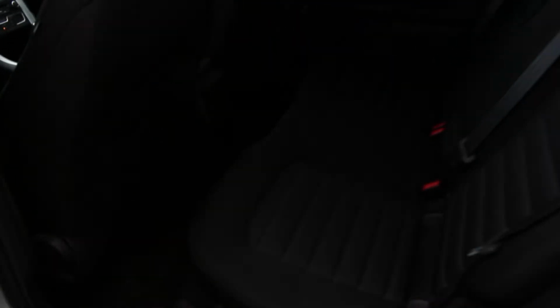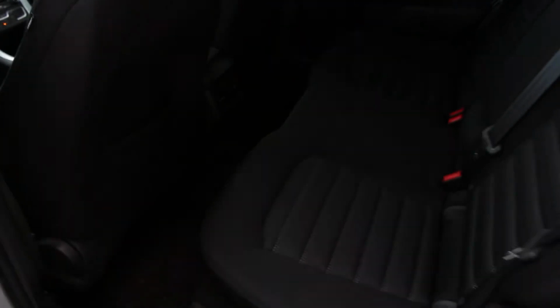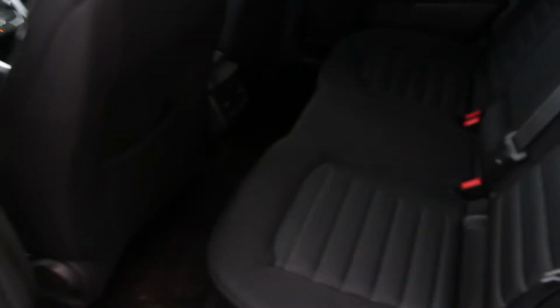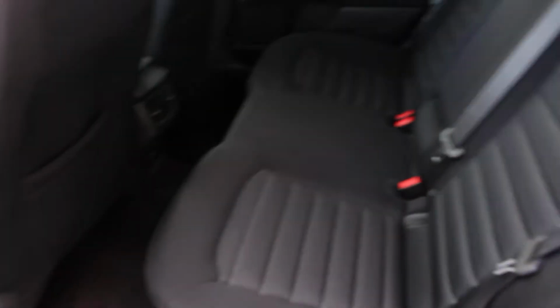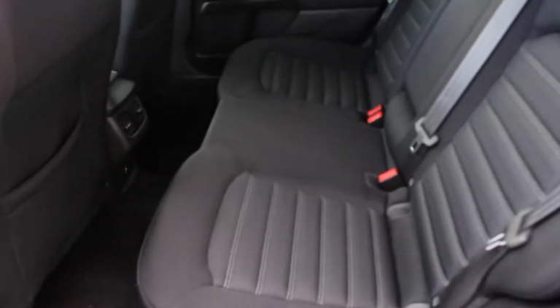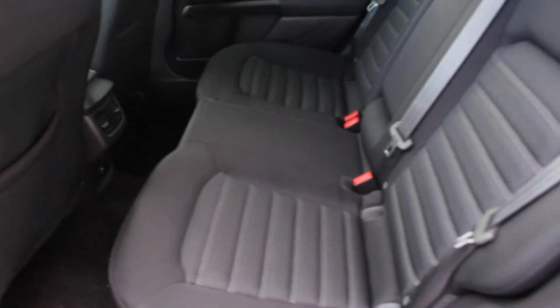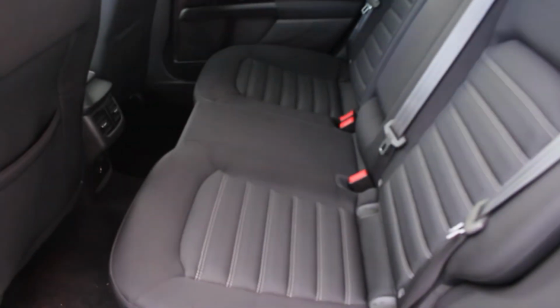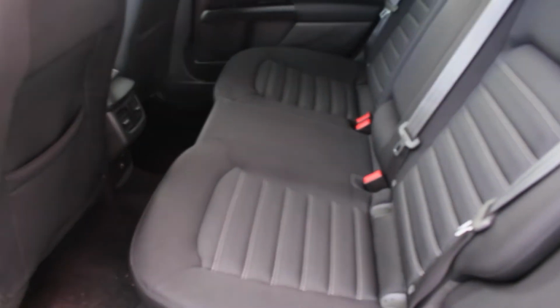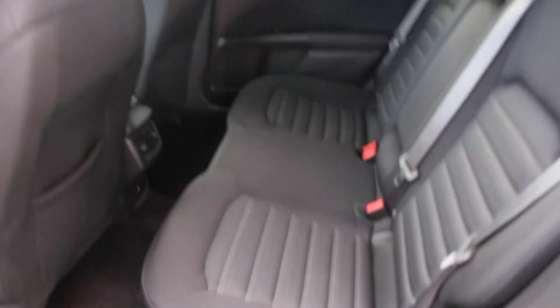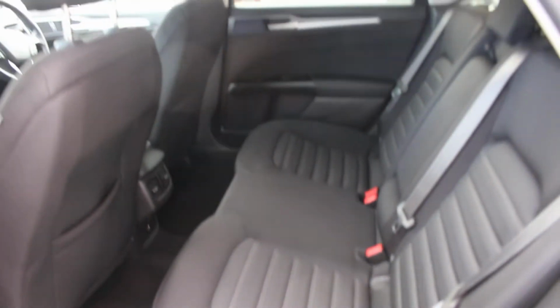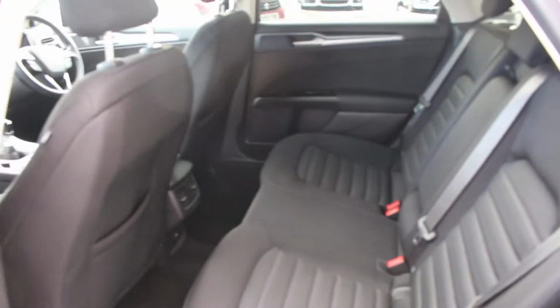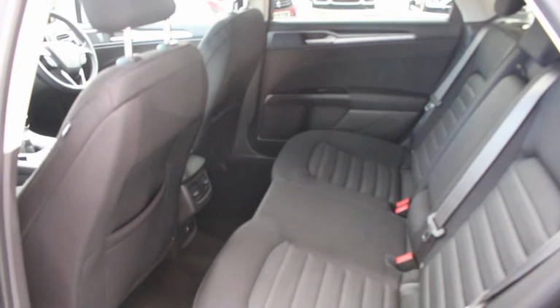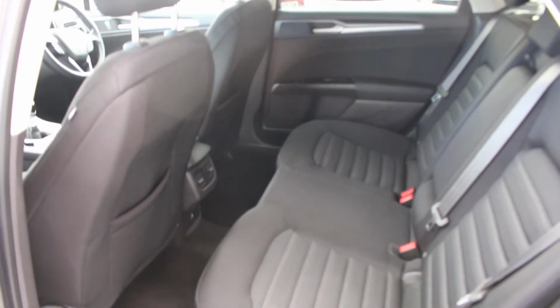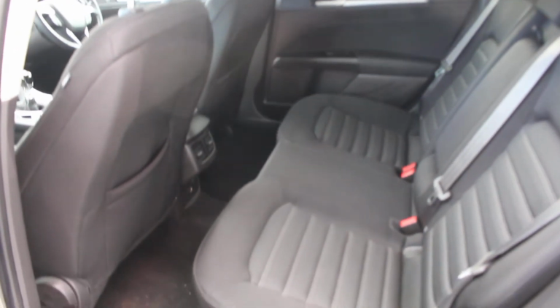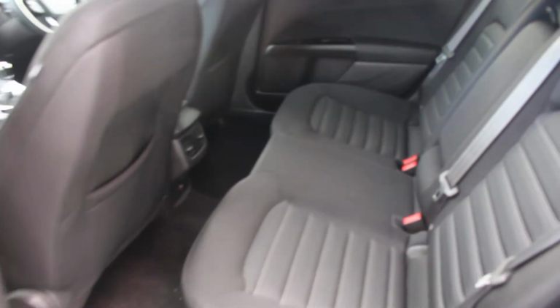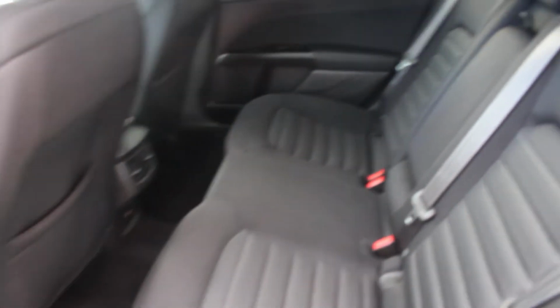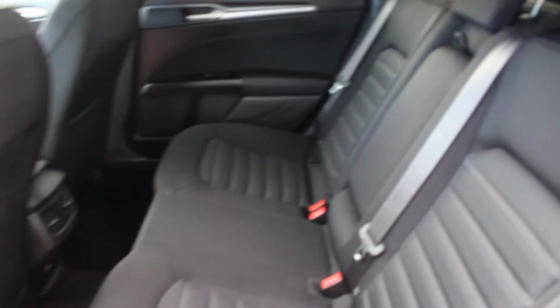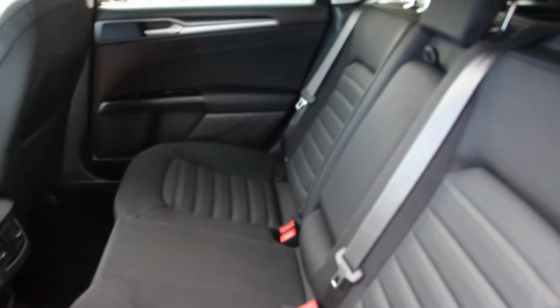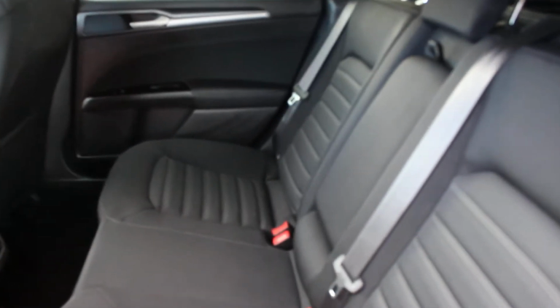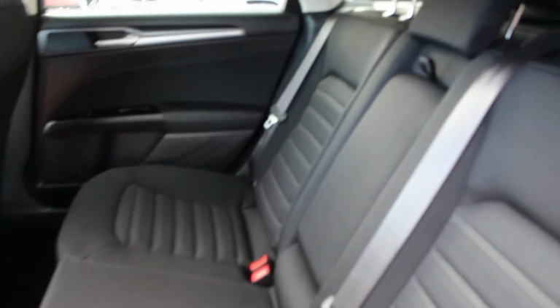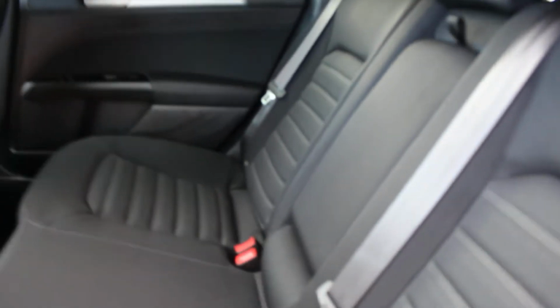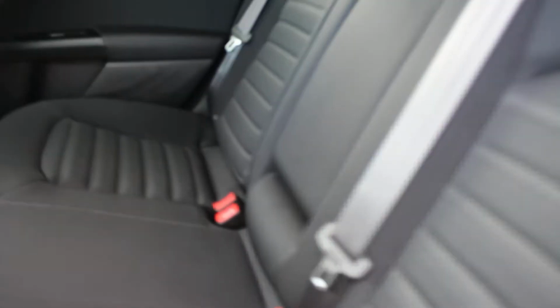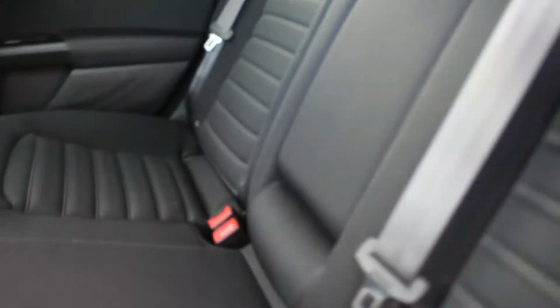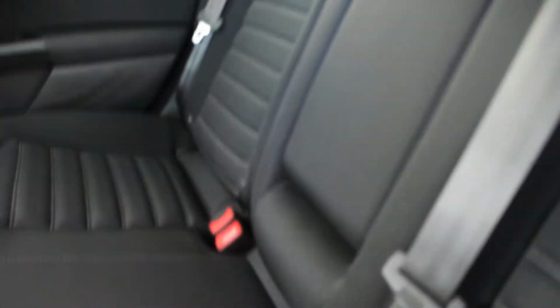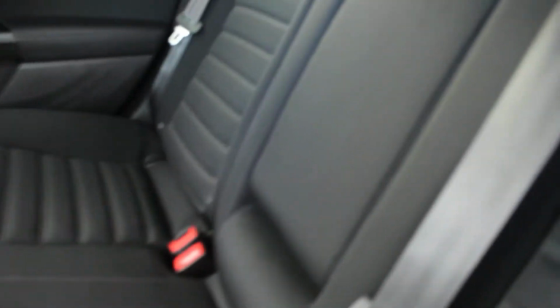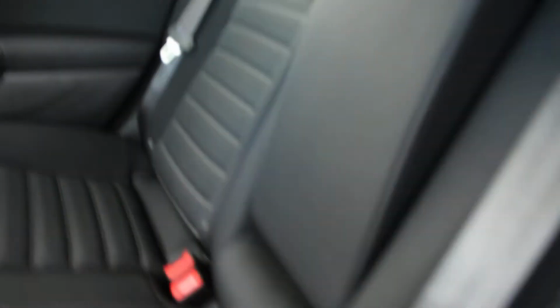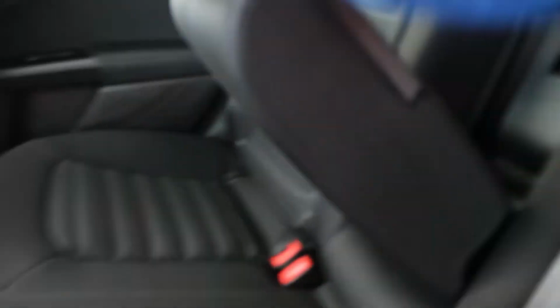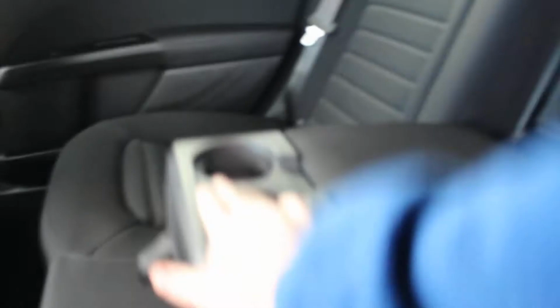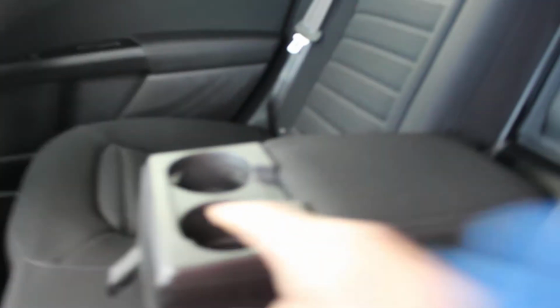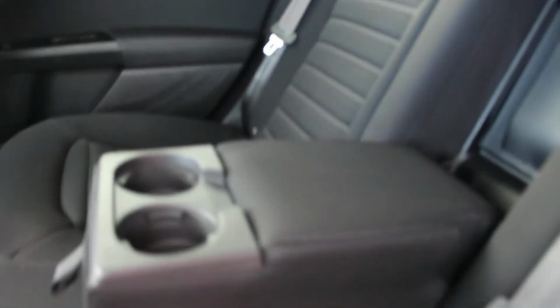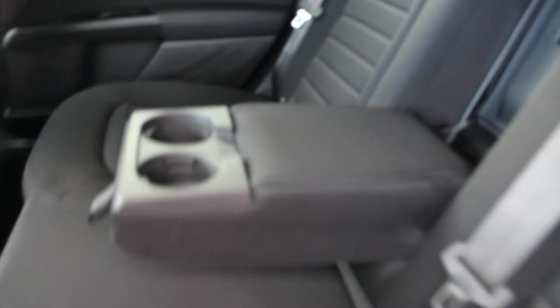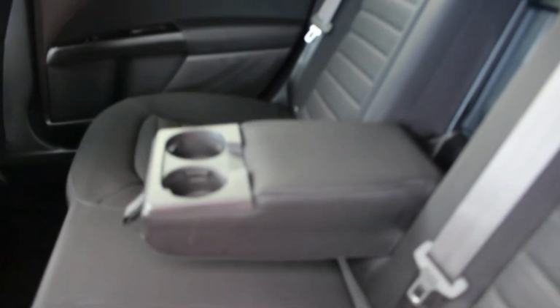It's got plenty of space in the back — plenty of room, plenty of leg room. It's got a pop-down armrest and cup holders.